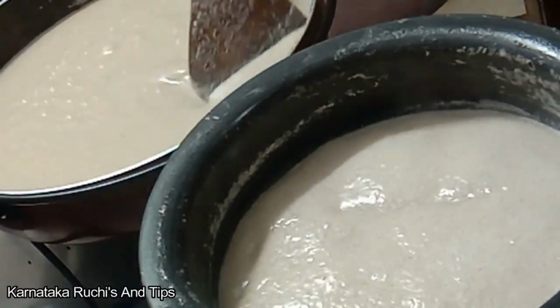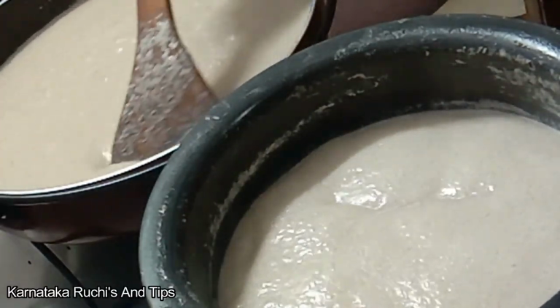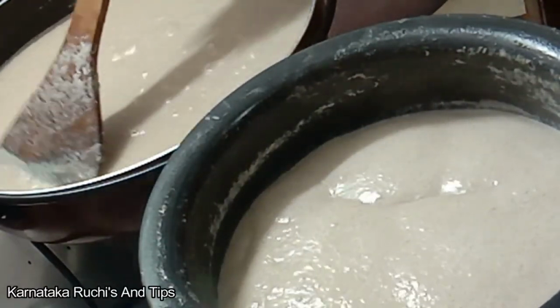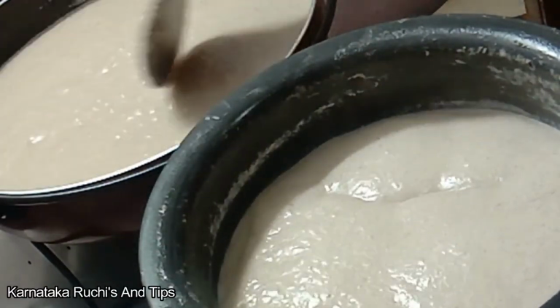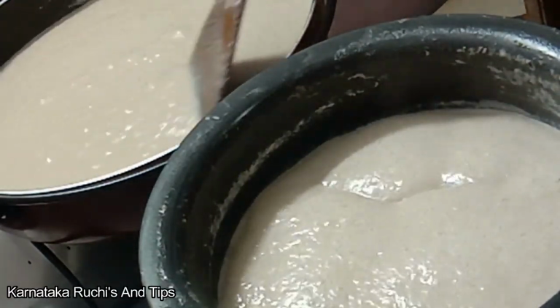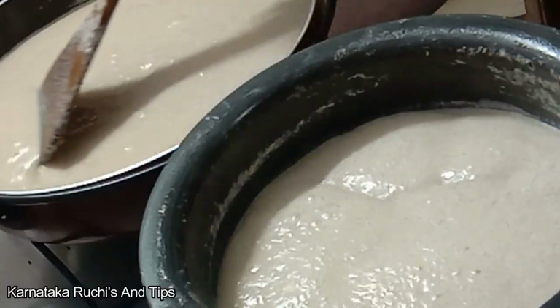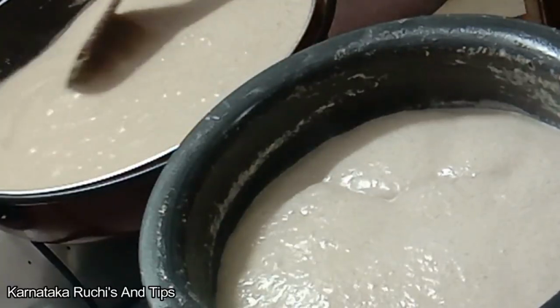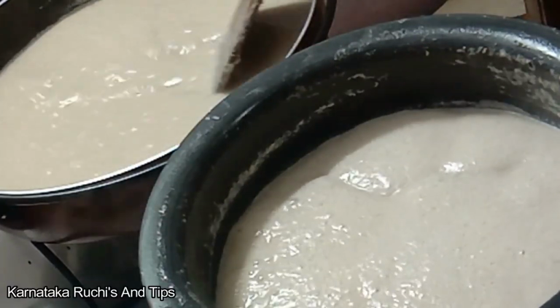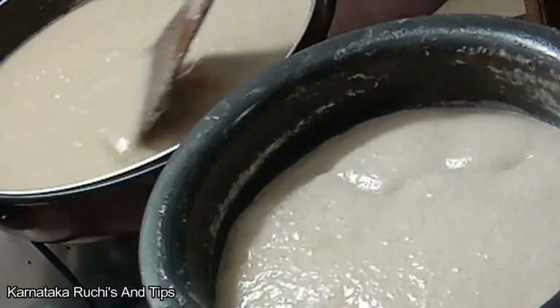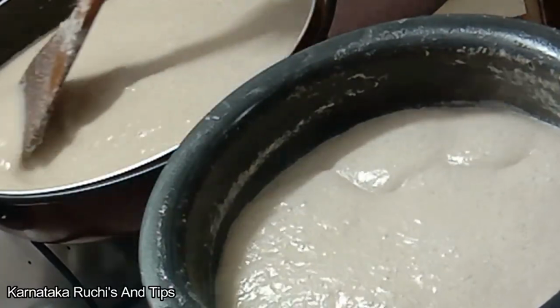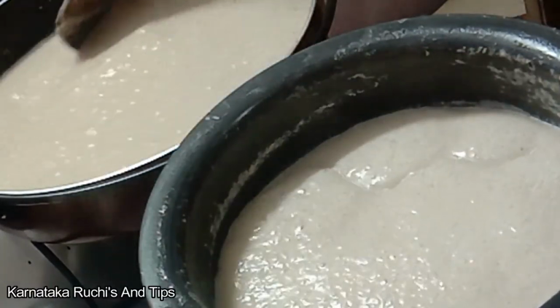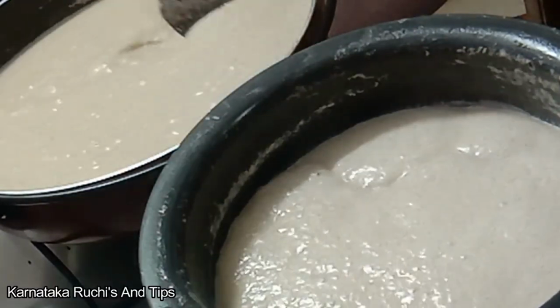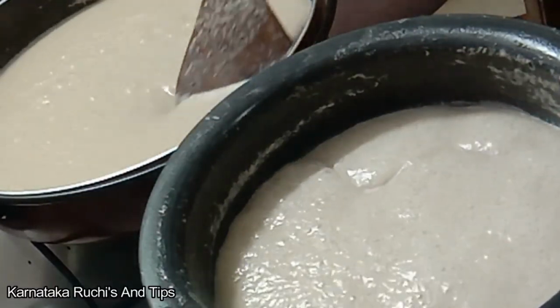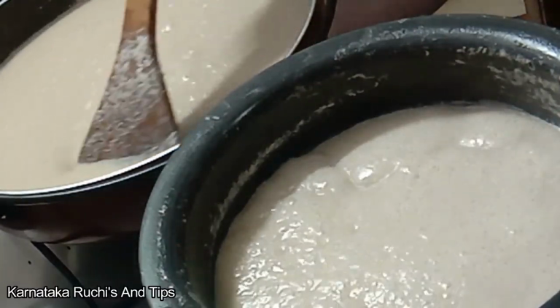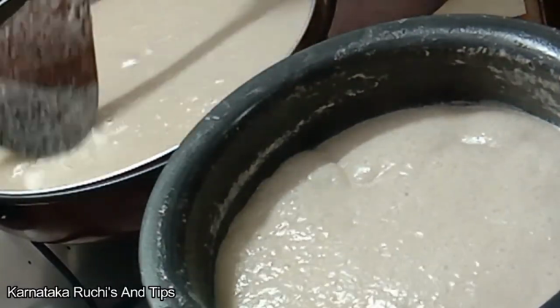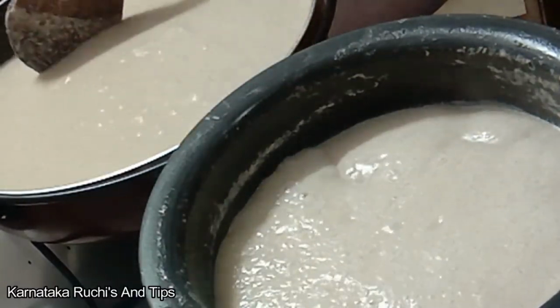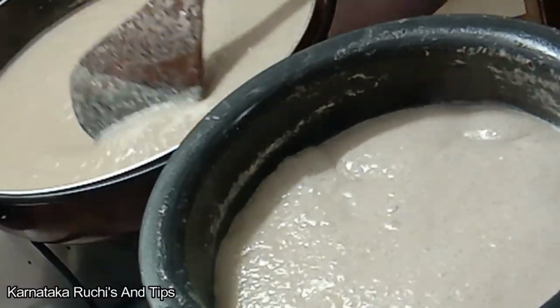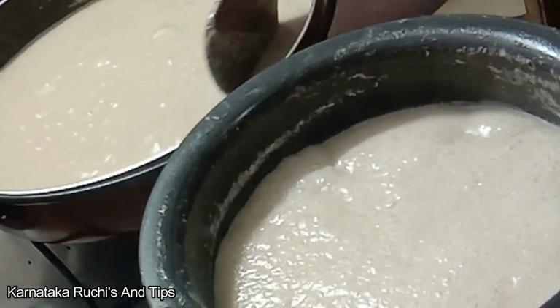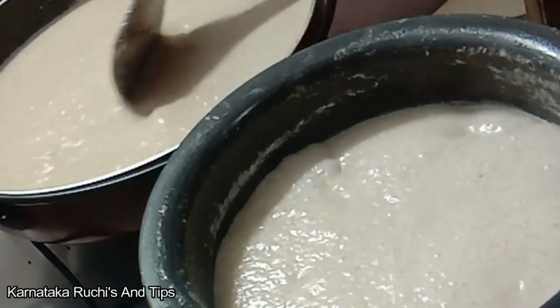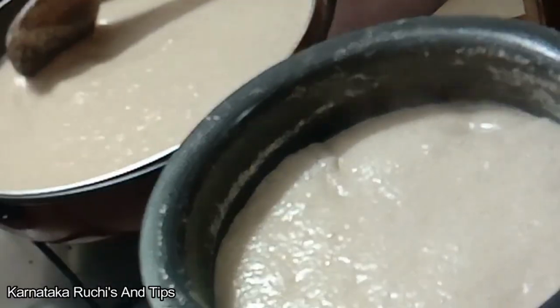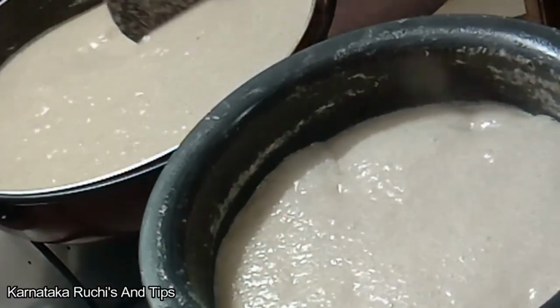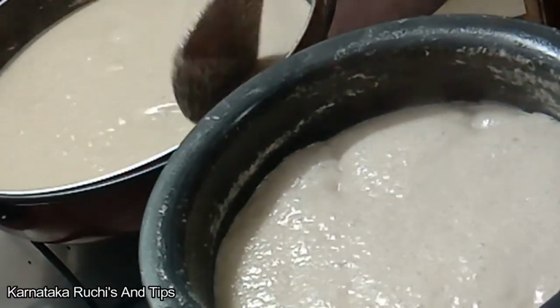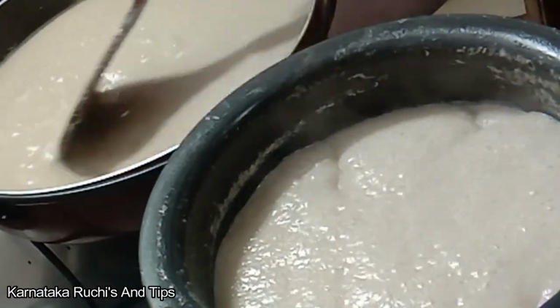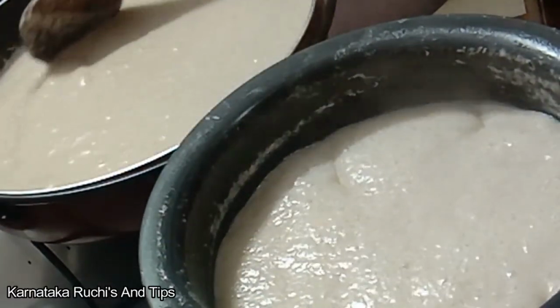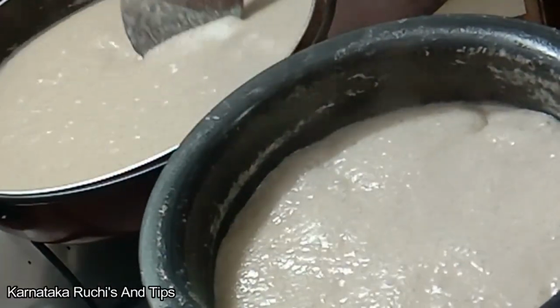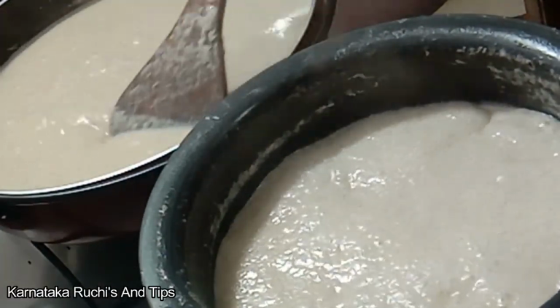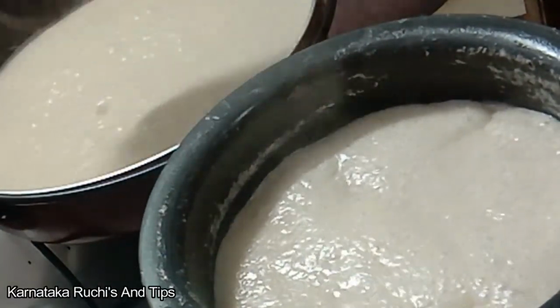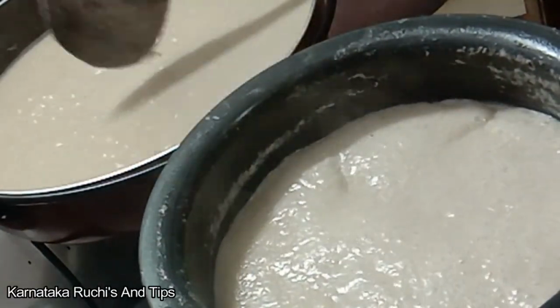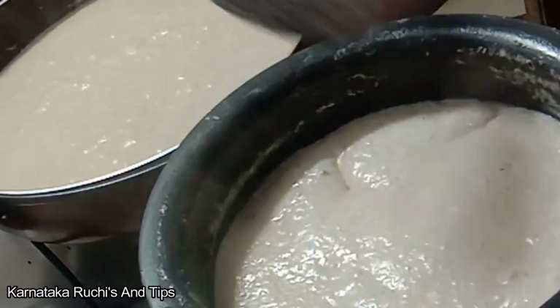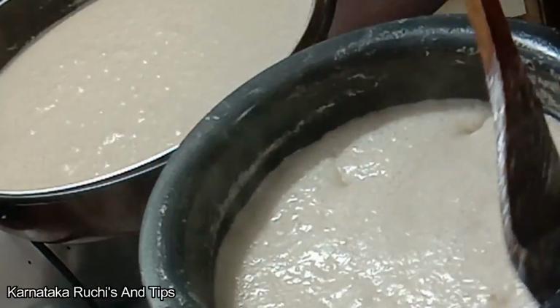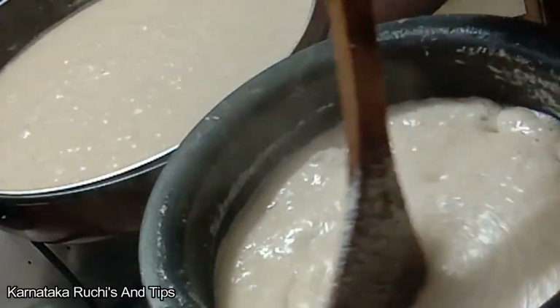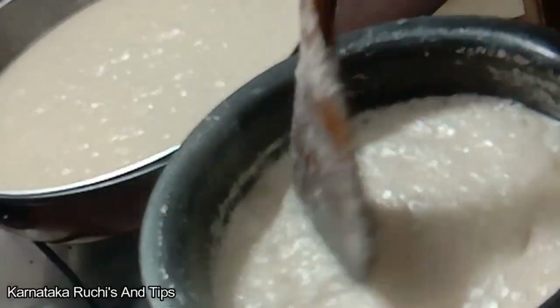If you want to make it in the oven, the oven will take over. There are a few seeds, so you can use it in a few seconds. You can have a few seeds and use it.